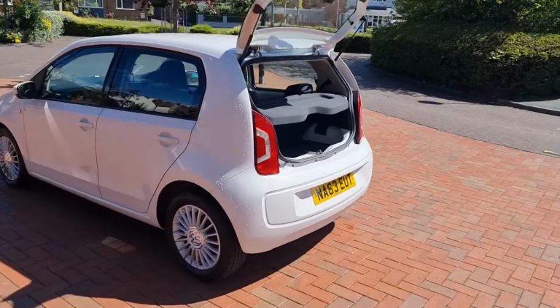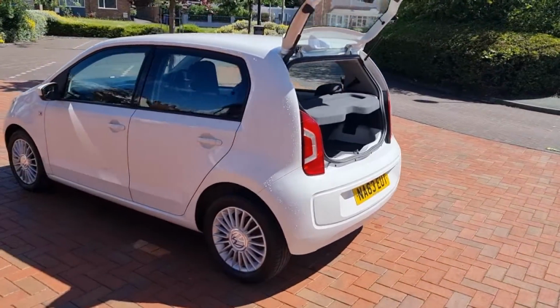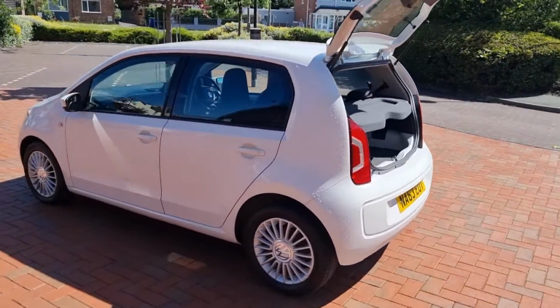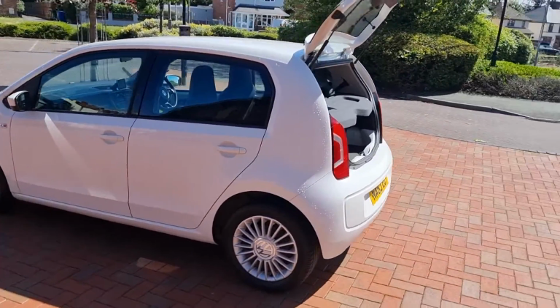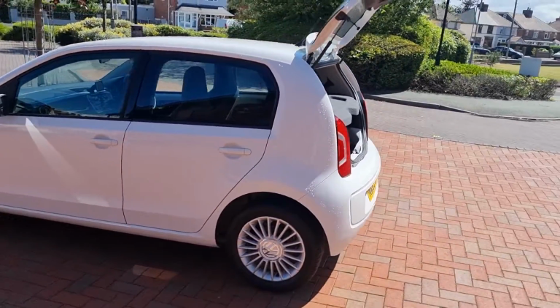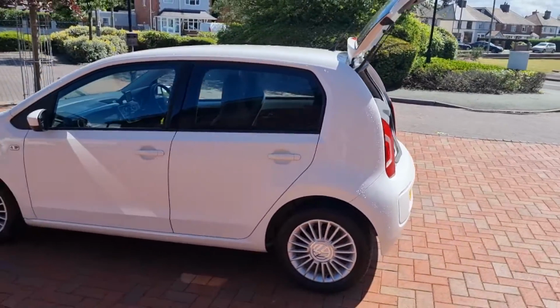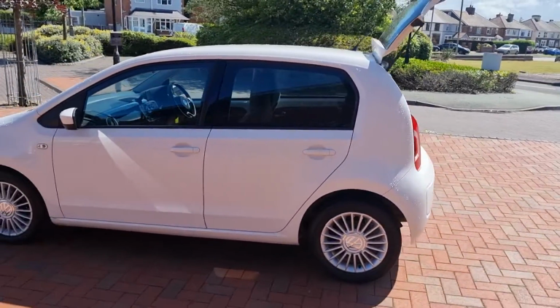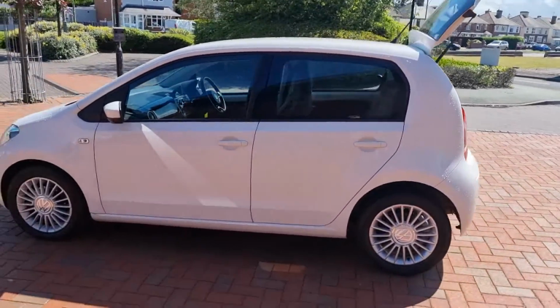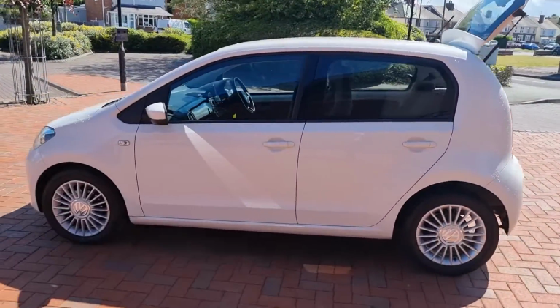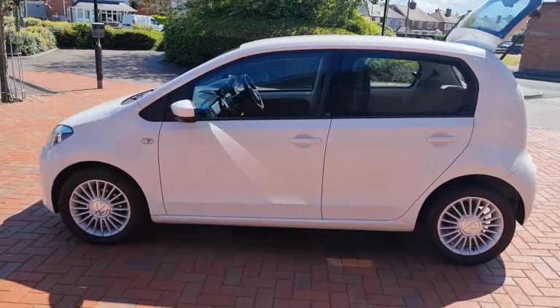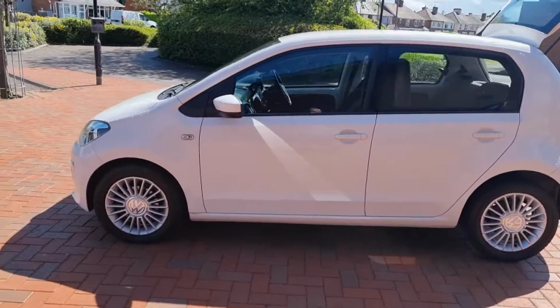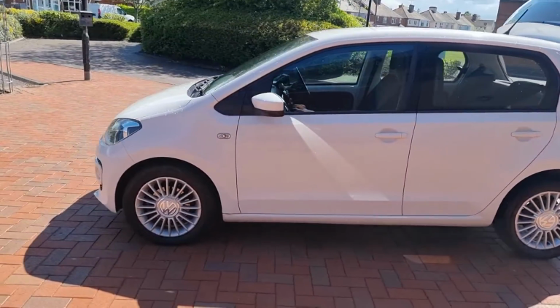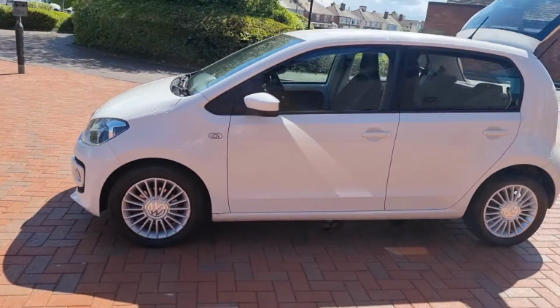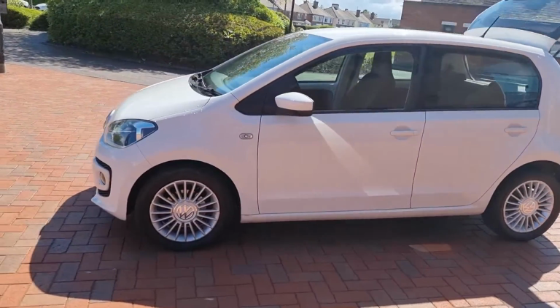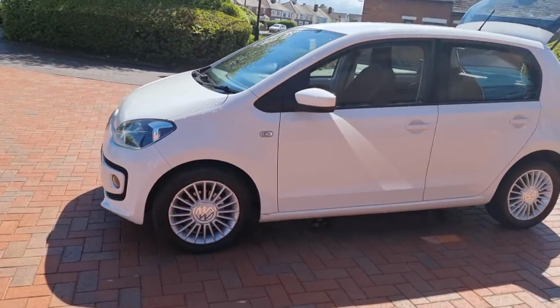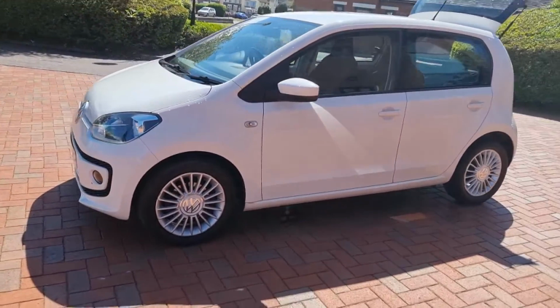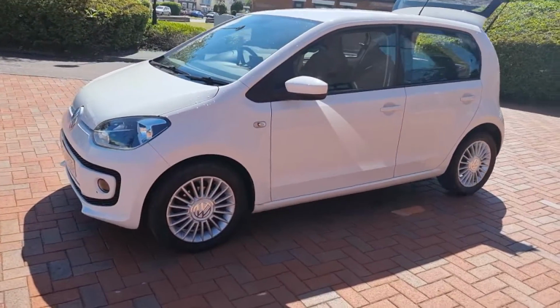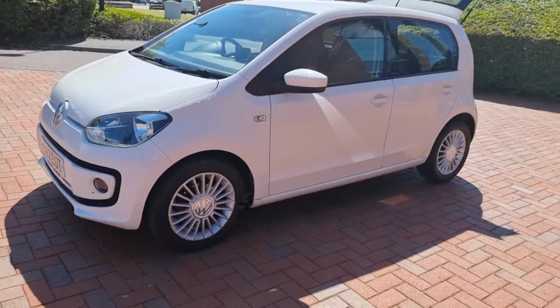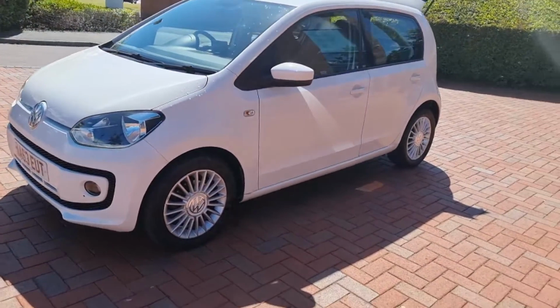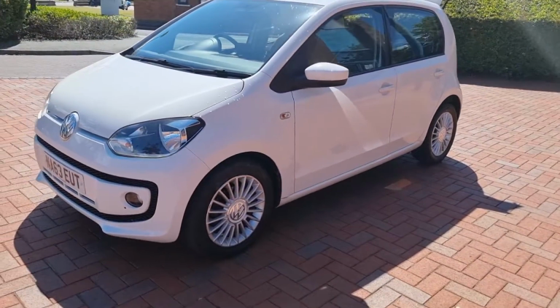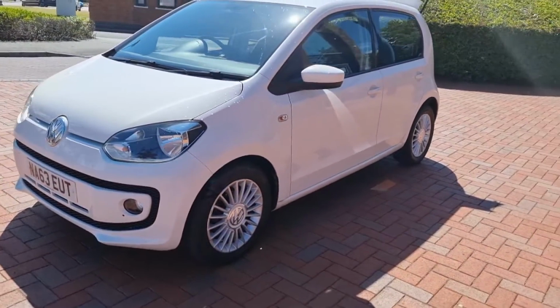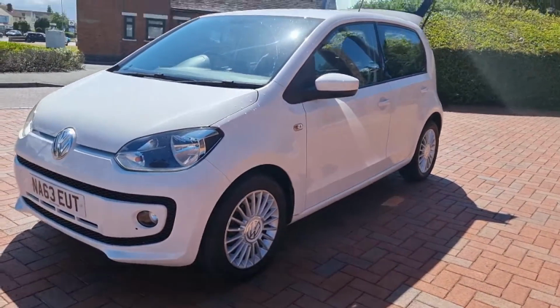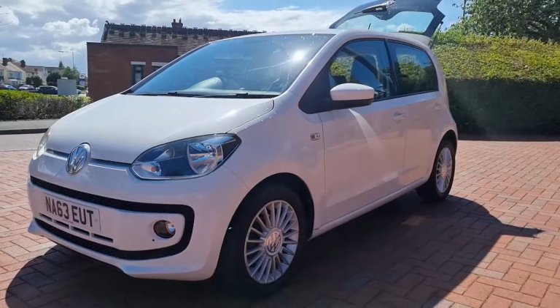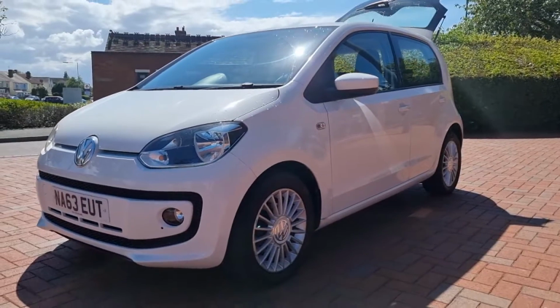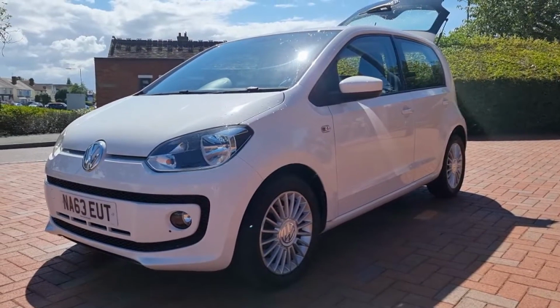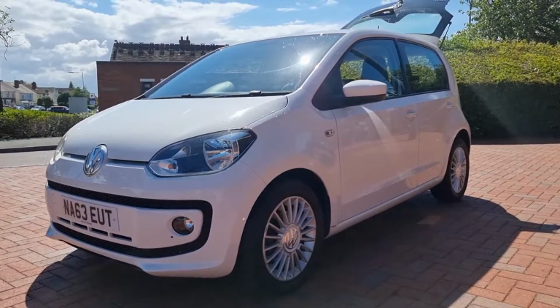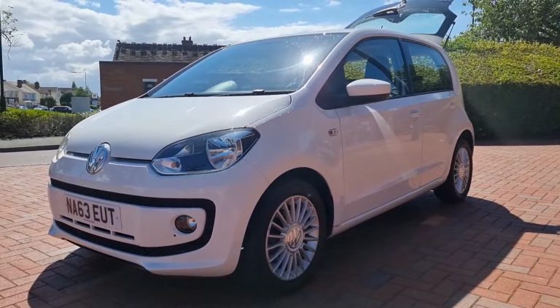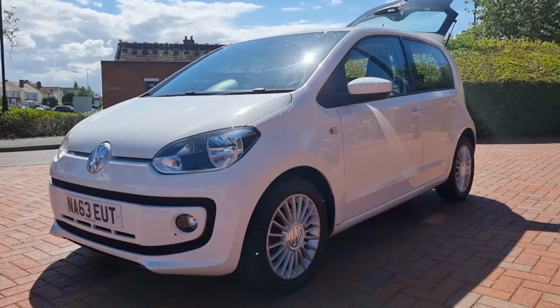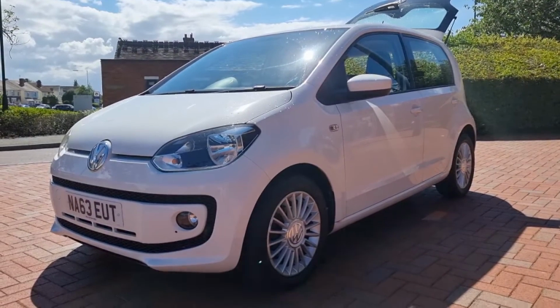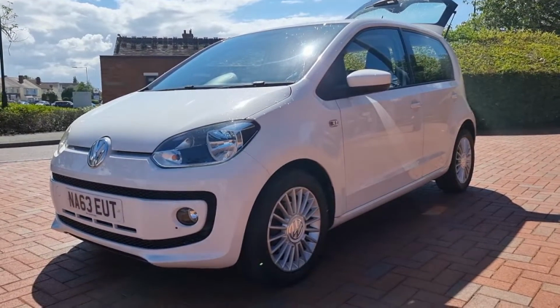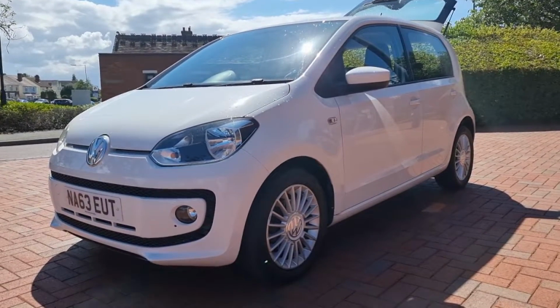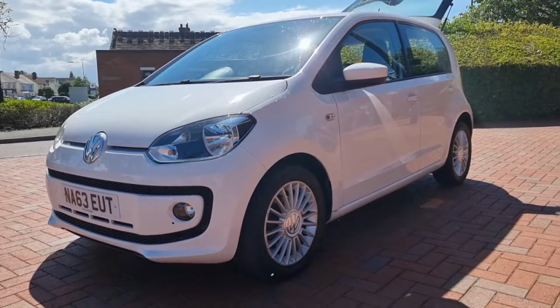Really nice condition actually. New MOT. While we're talking benefits, it does benefit from zero tax, which is where you need to be today. Let's look inside.